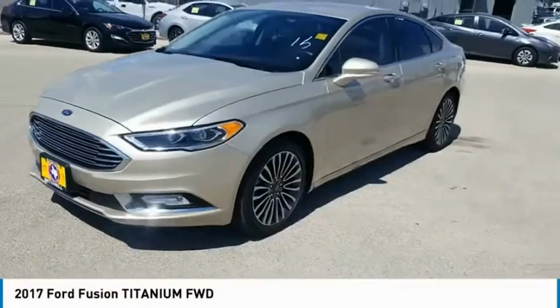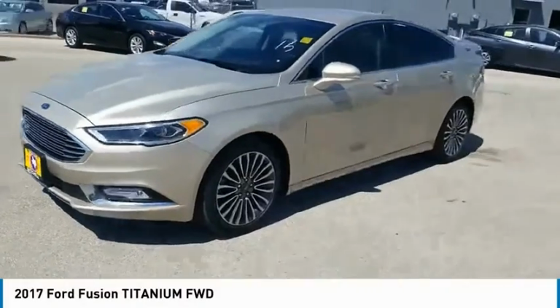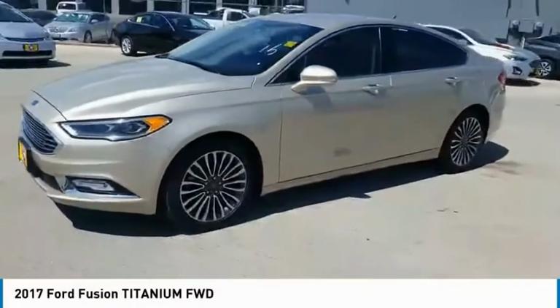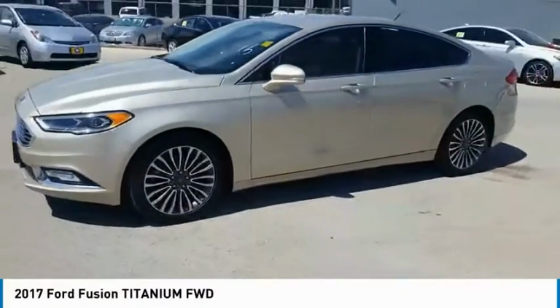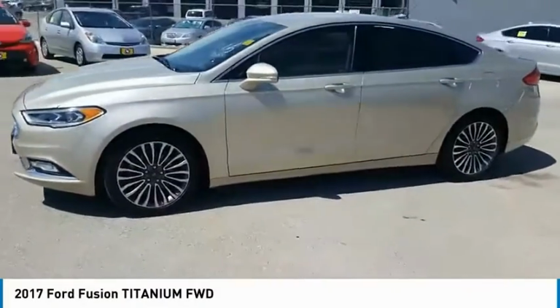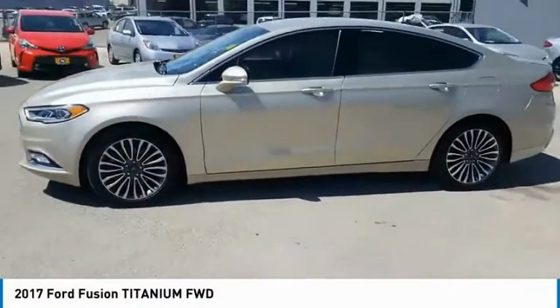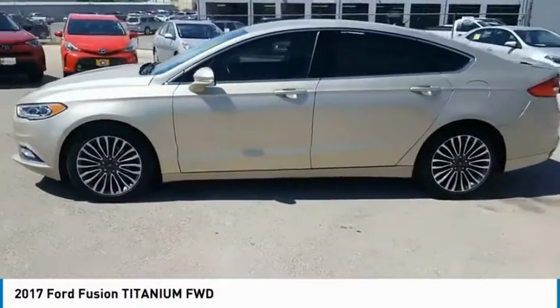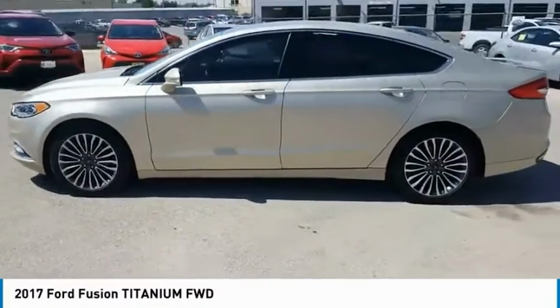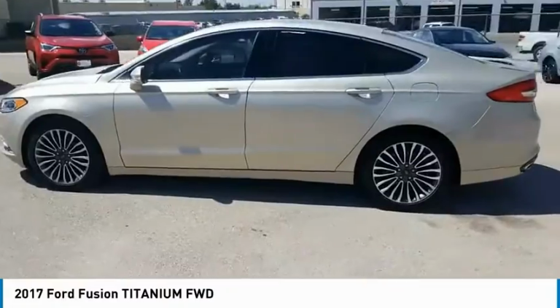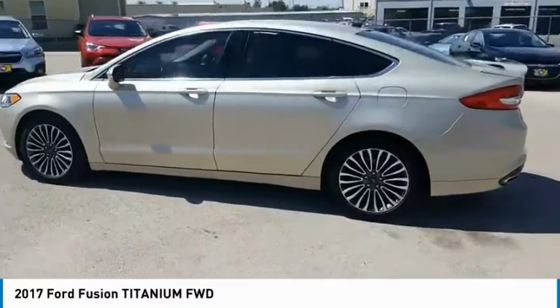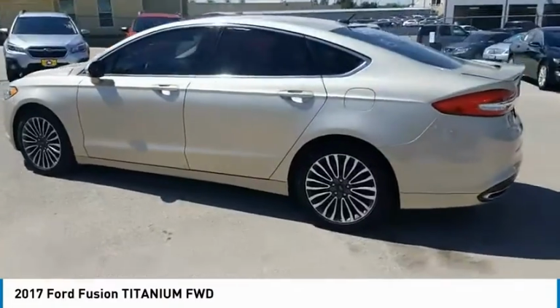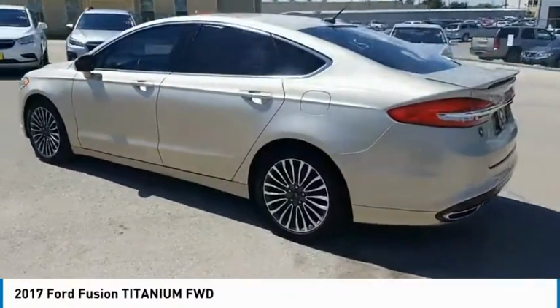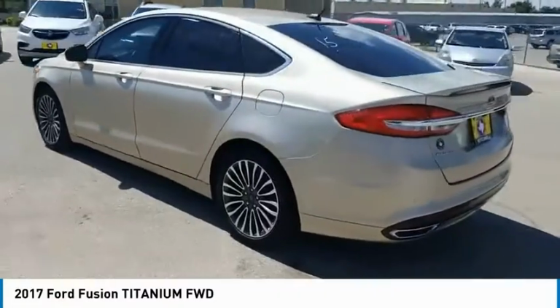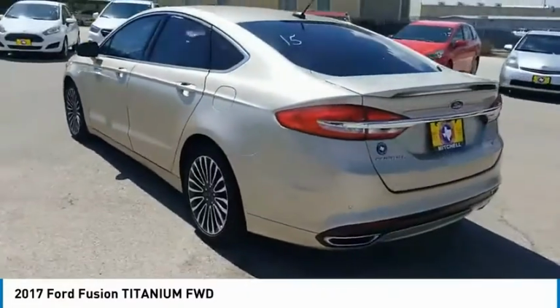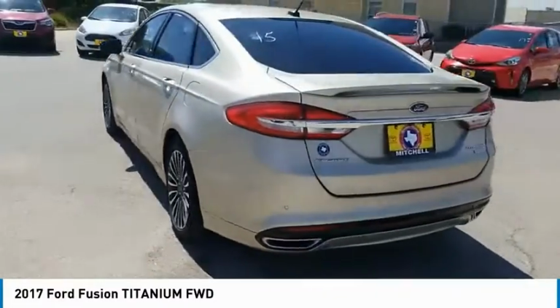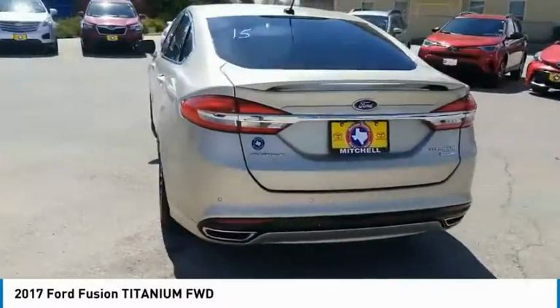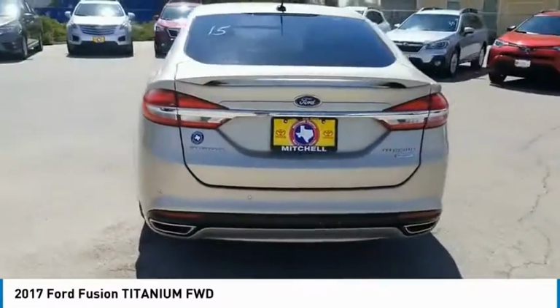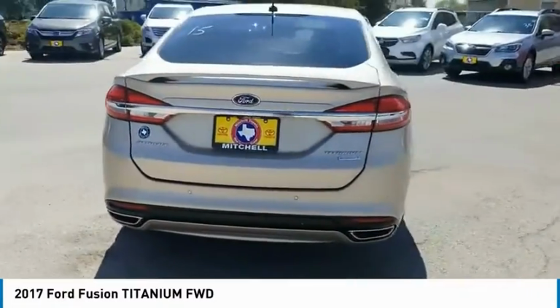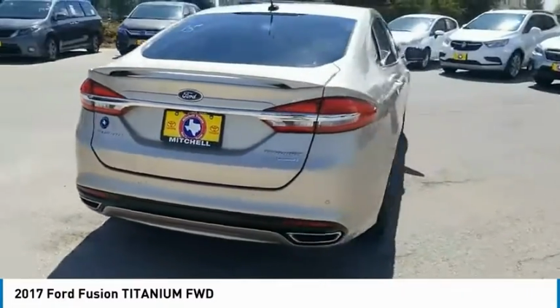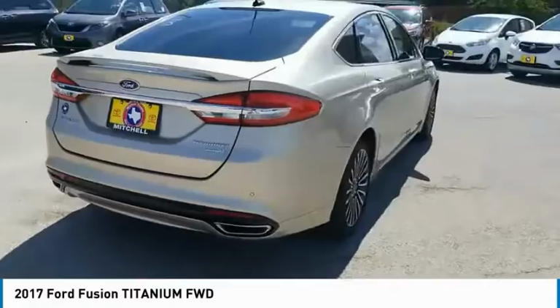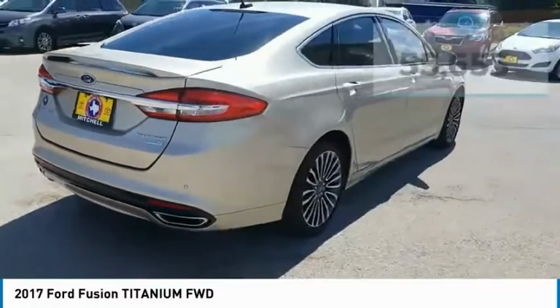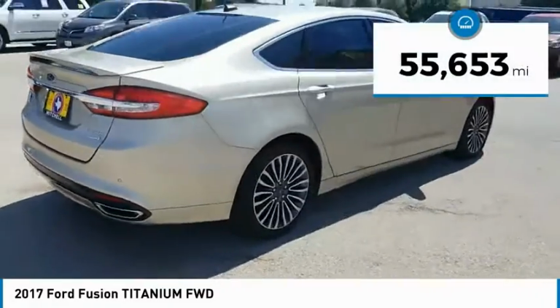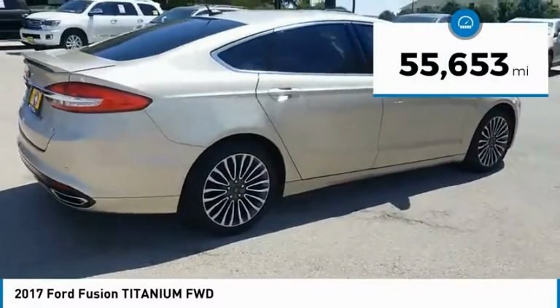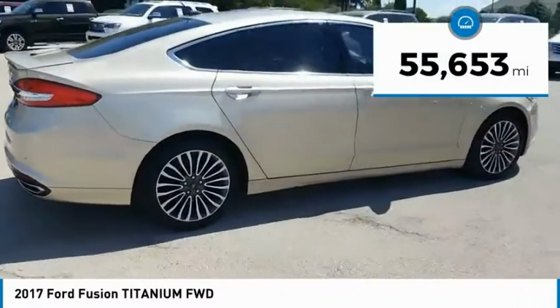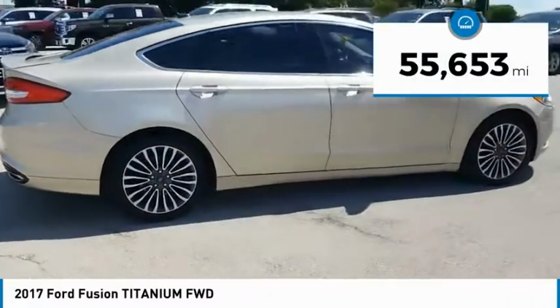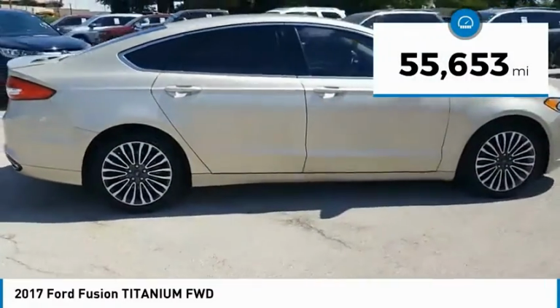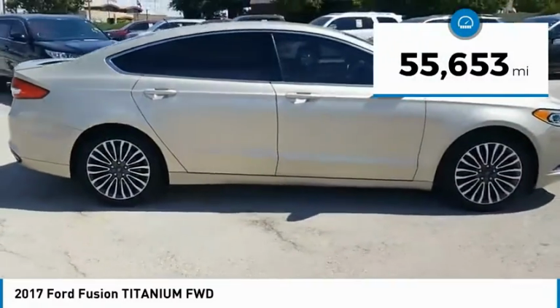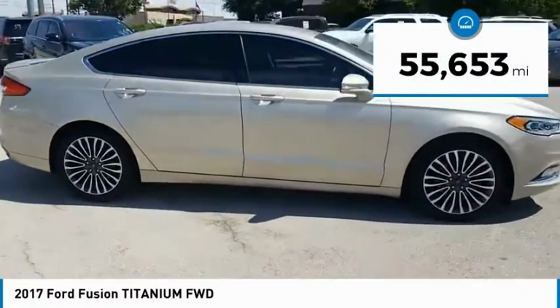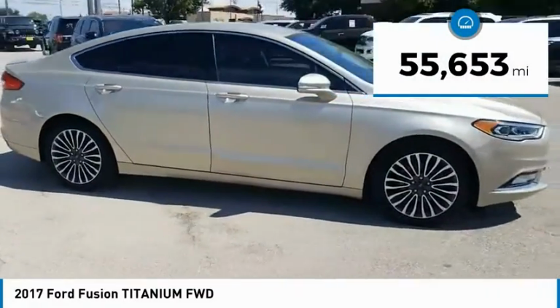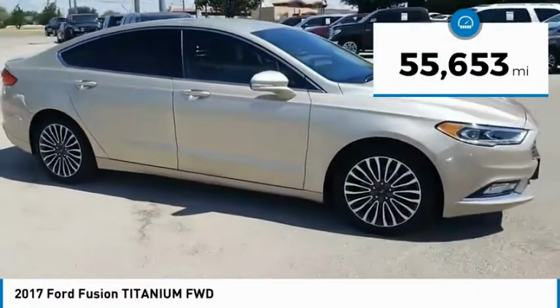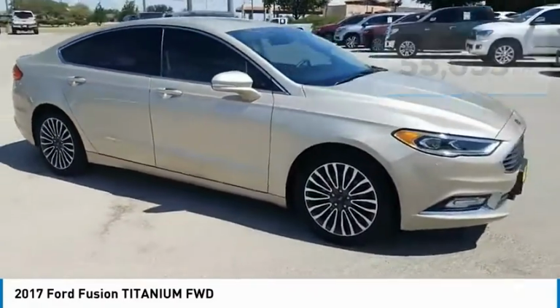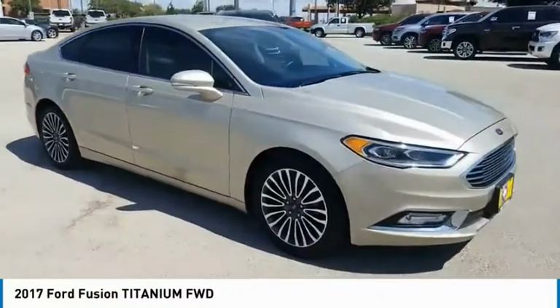Looking for the right vehicle? Check out the 2017 Fusion. You can have both impressive power and great economy in a Fusion. This vehicle has less than 60,000 miles. Your new ride is just a phone call away.